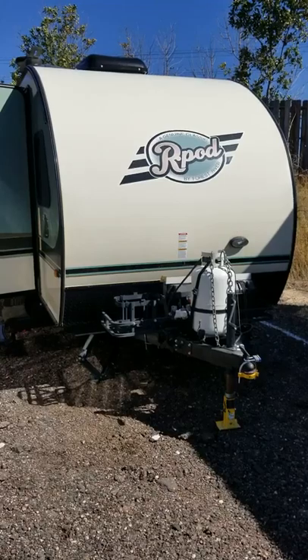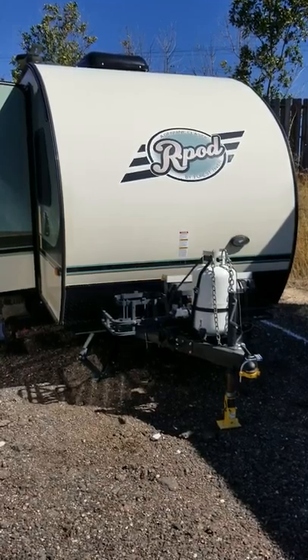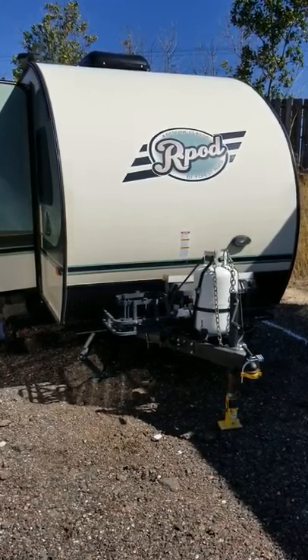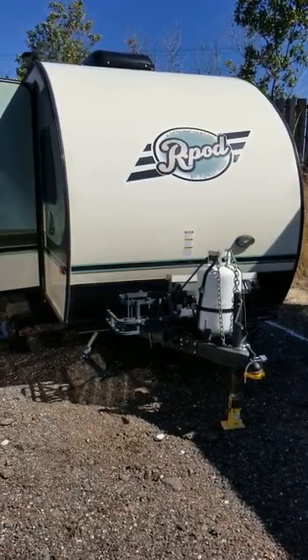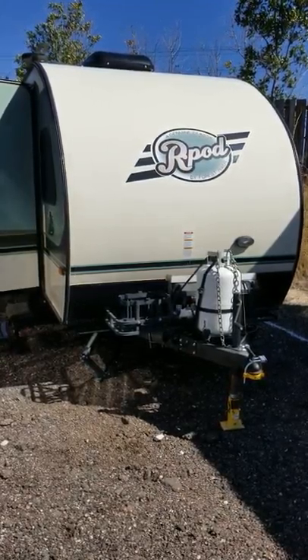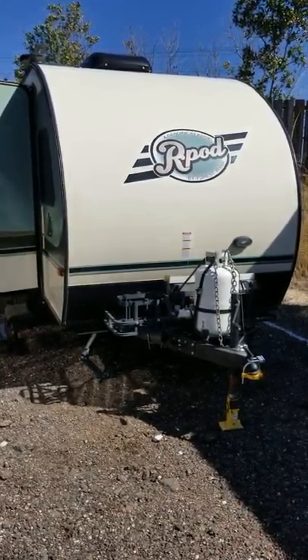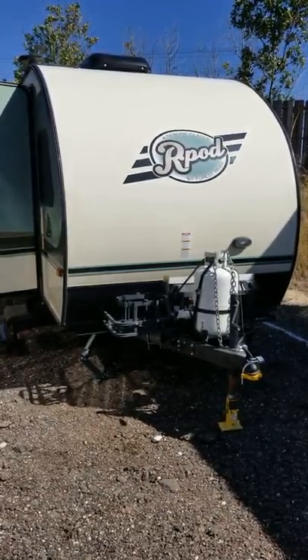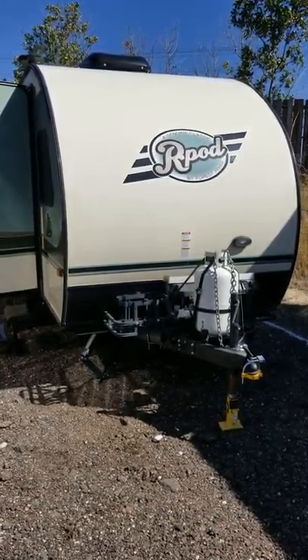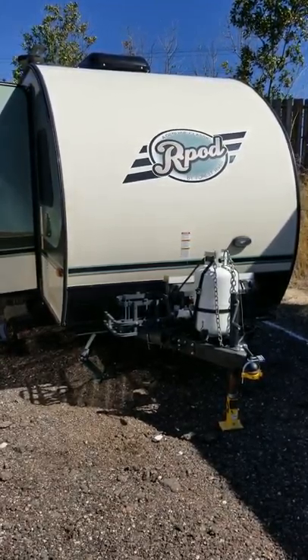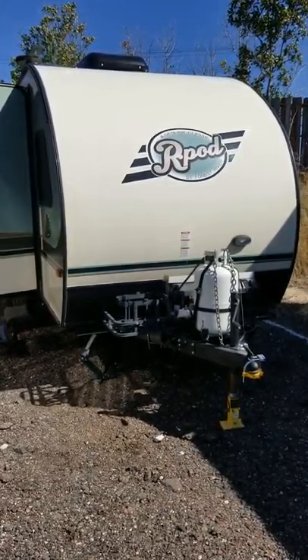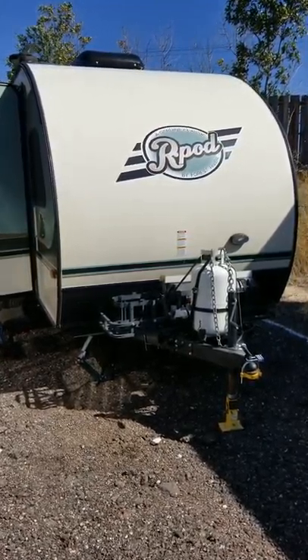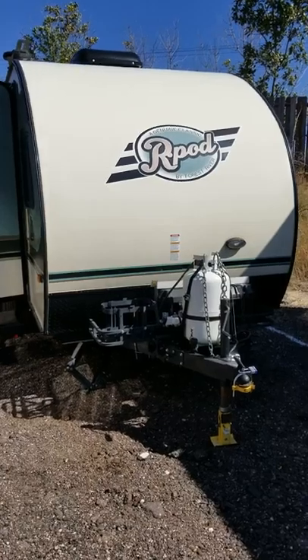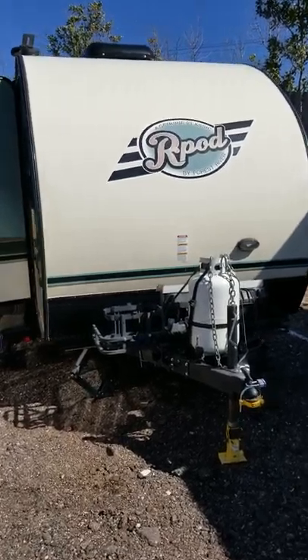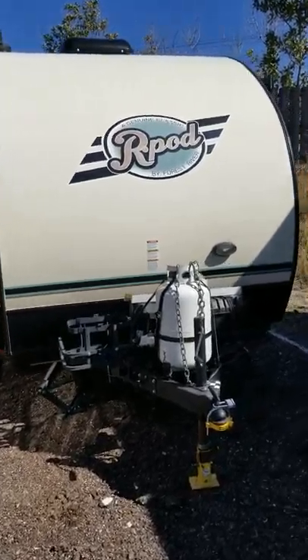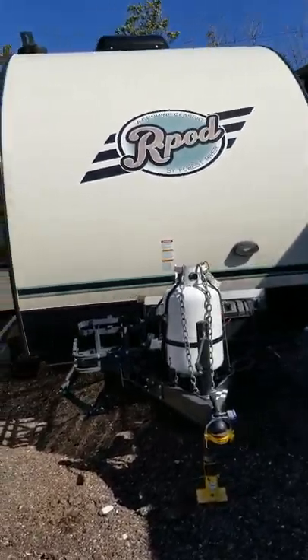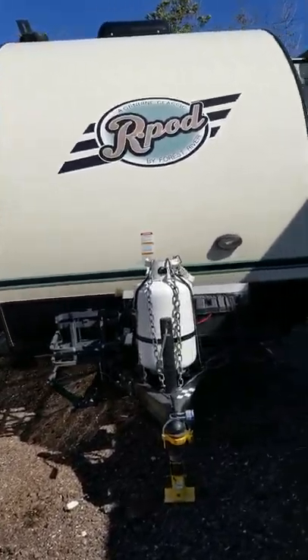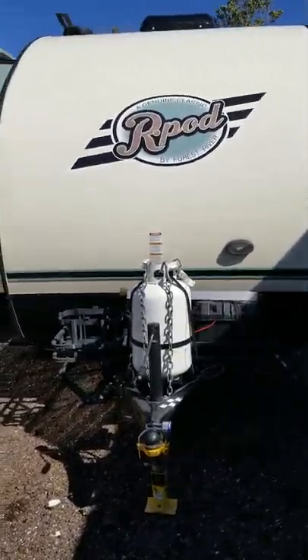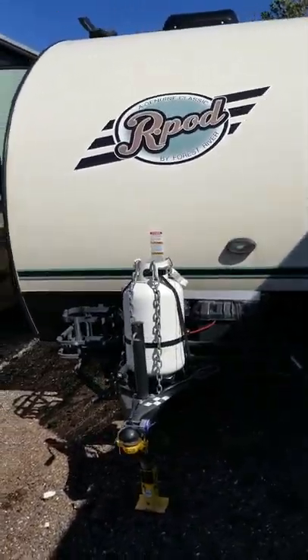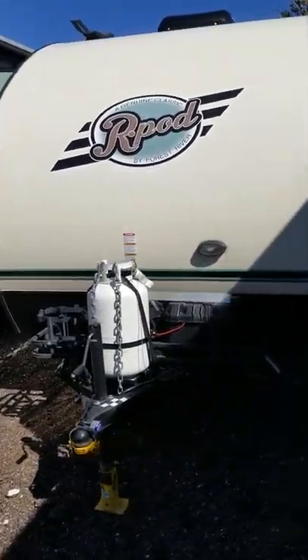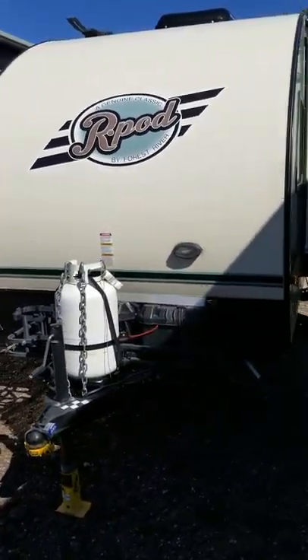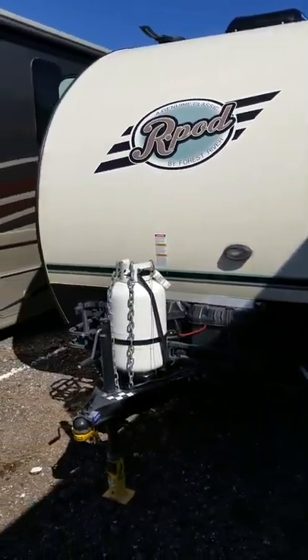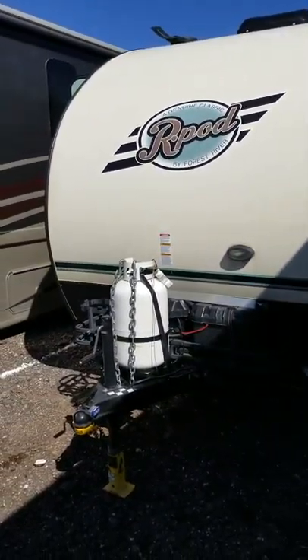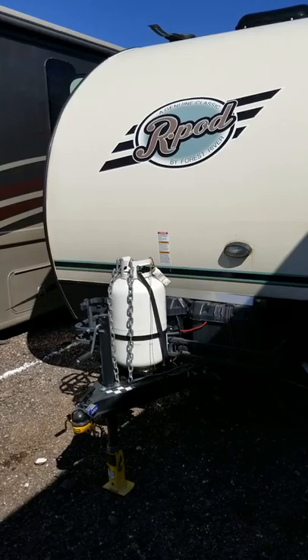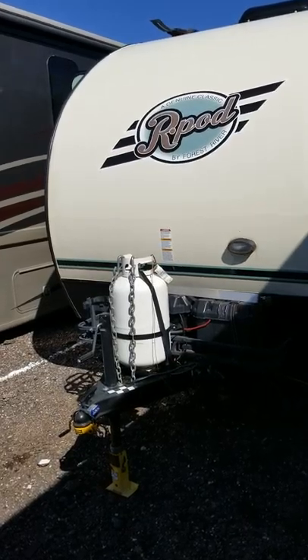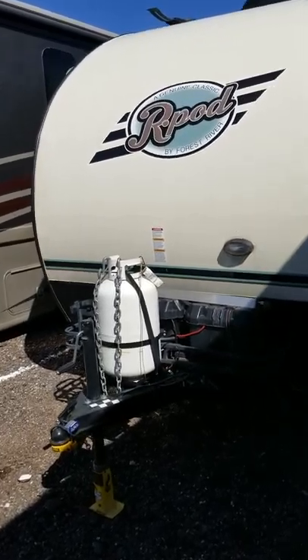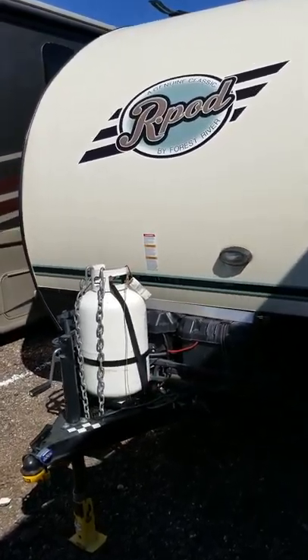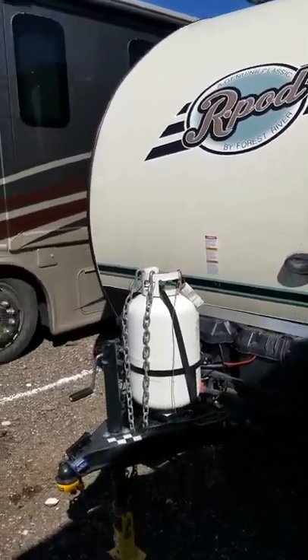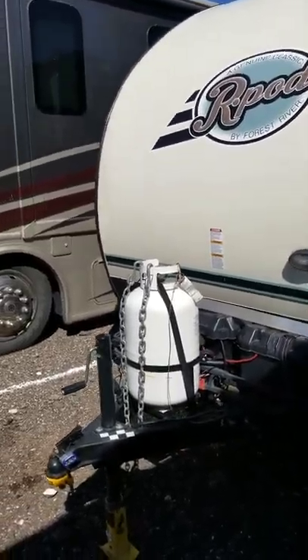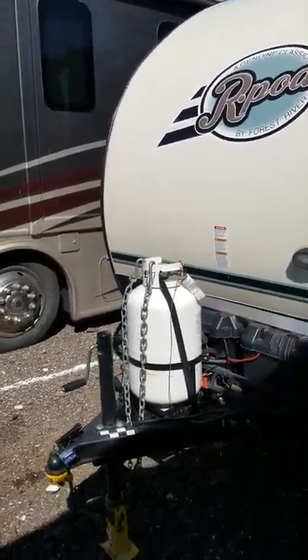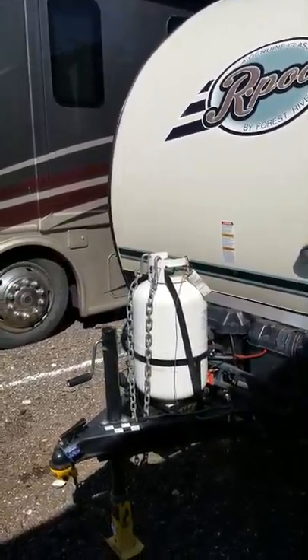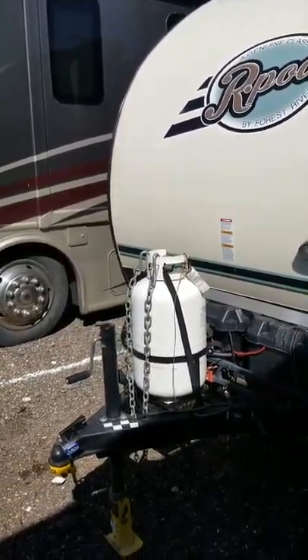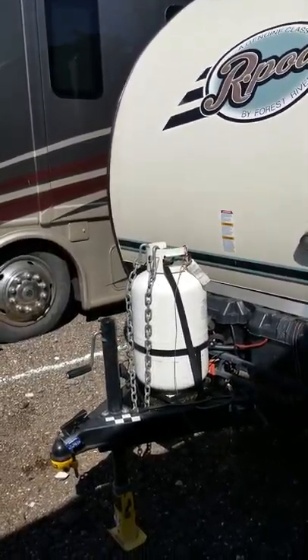Selling our 2017 R-Pod 177 made by Forest River. It is 19 feet long and has a 30 gallon propane tank instead of the standard small one.